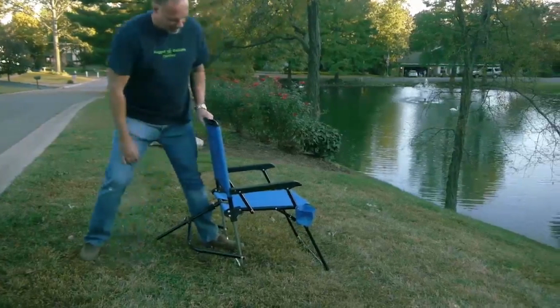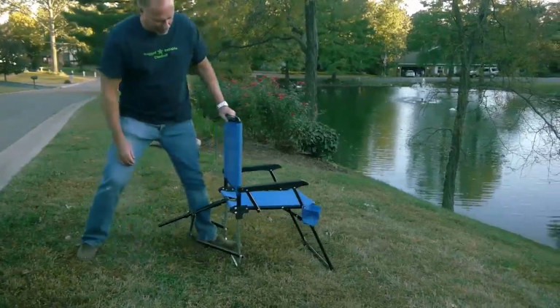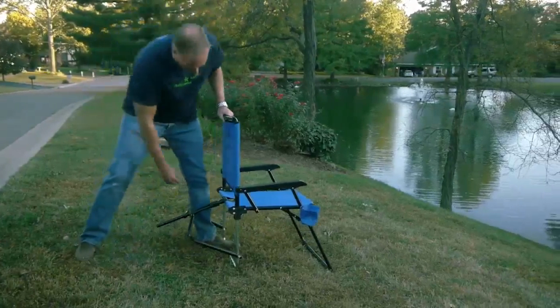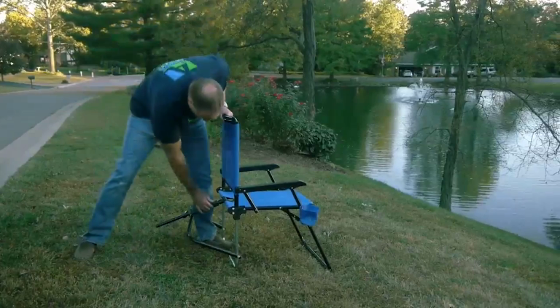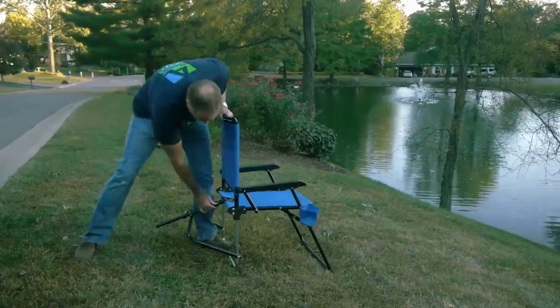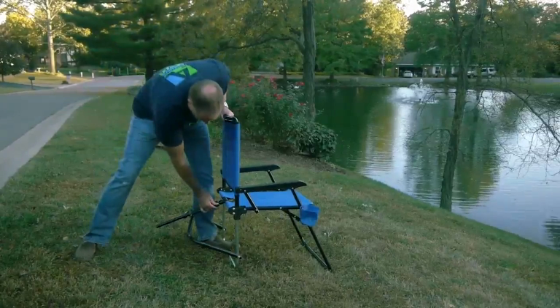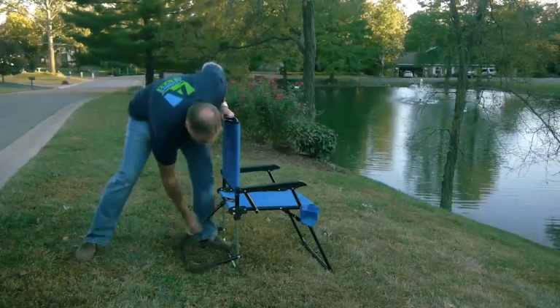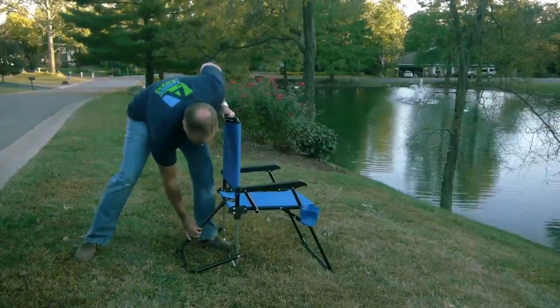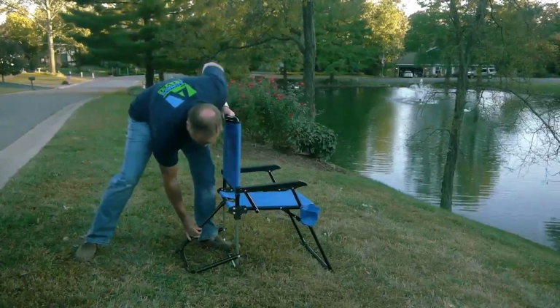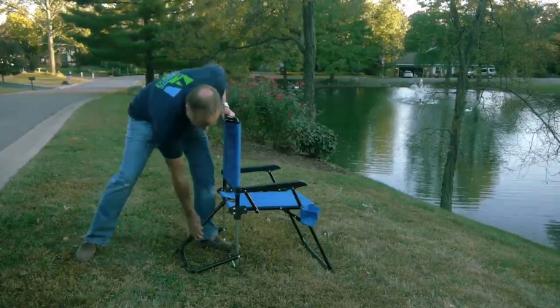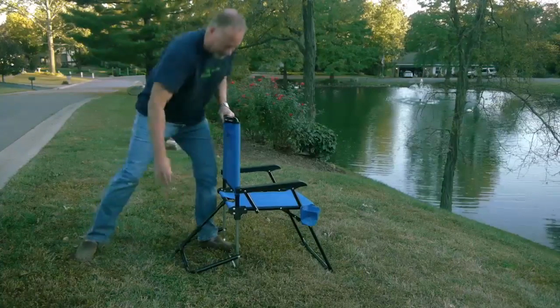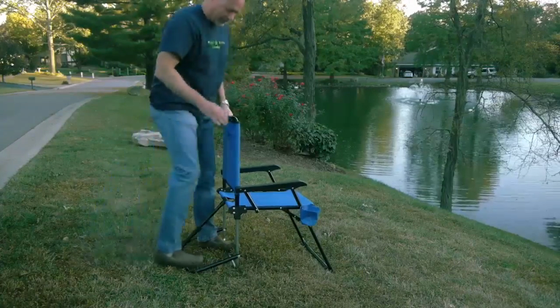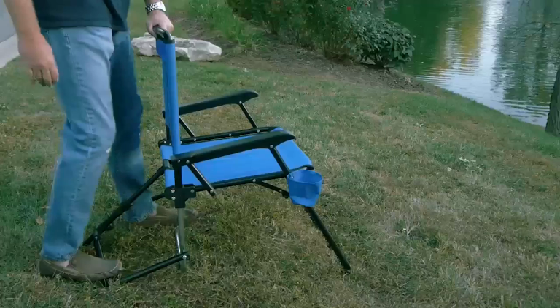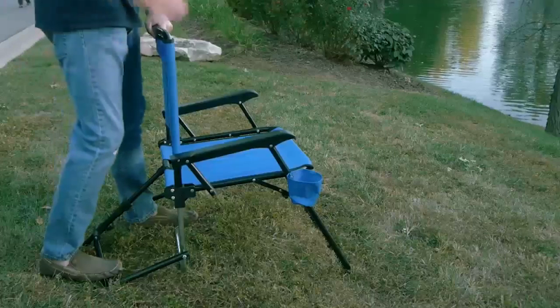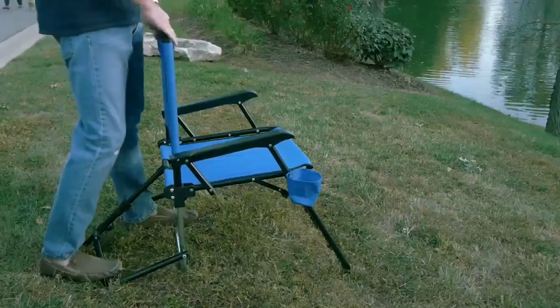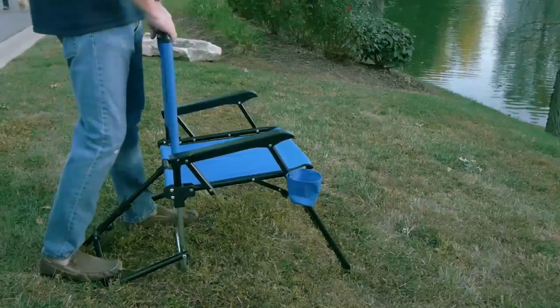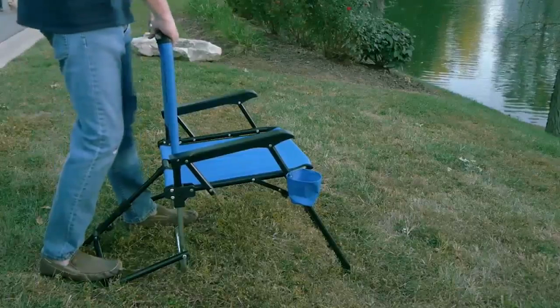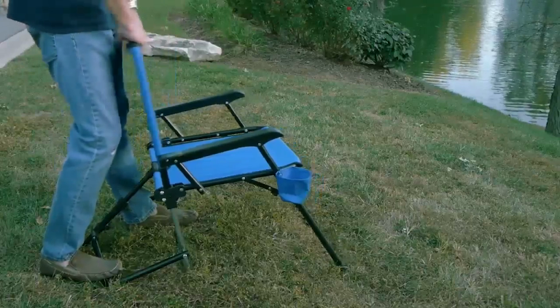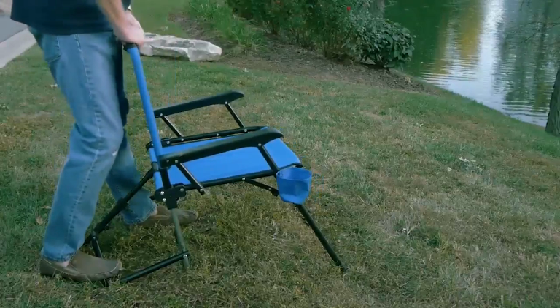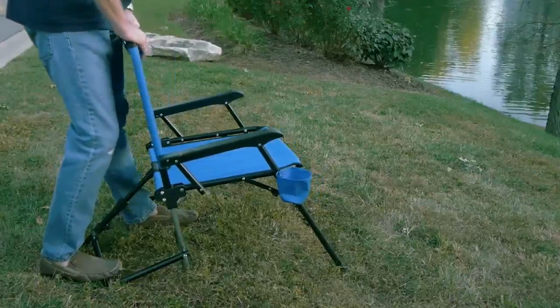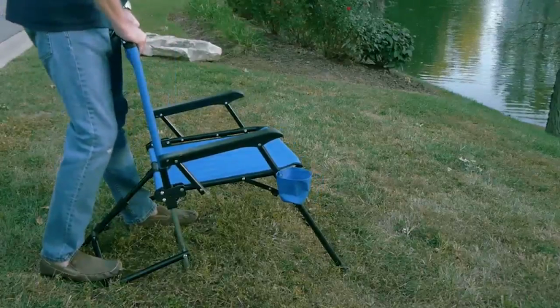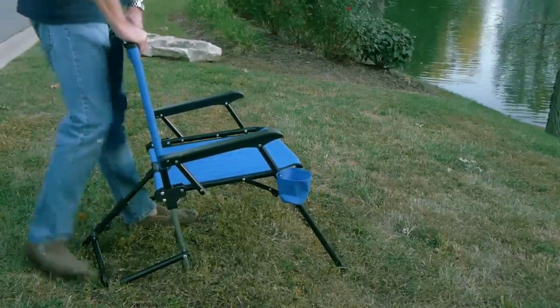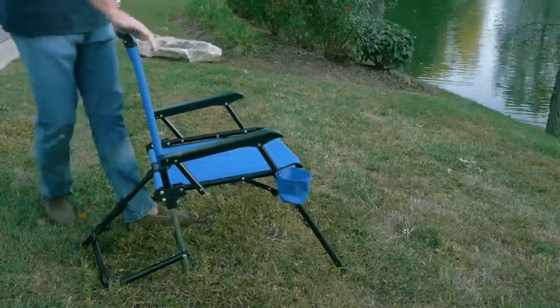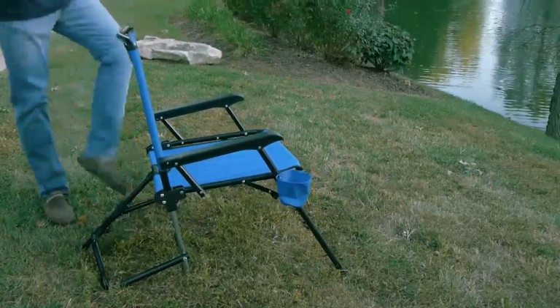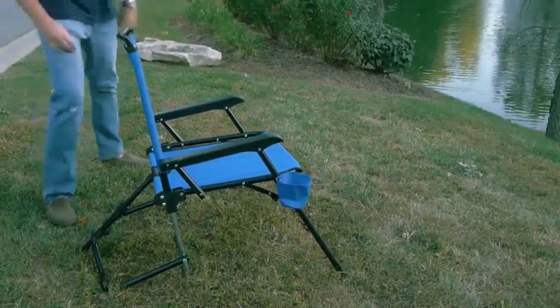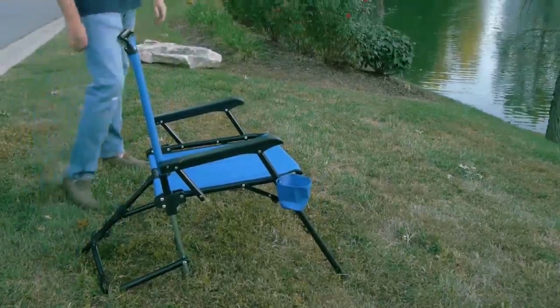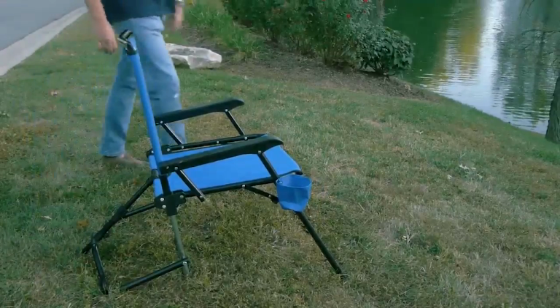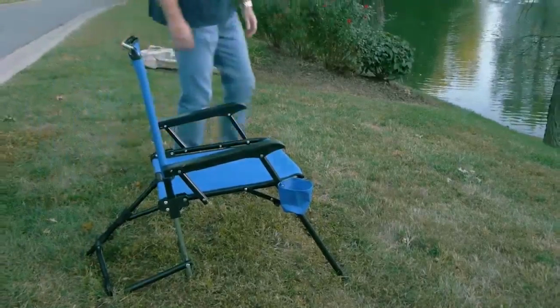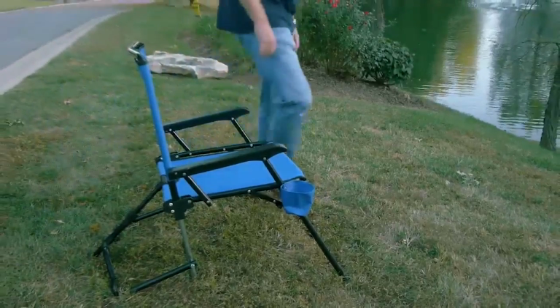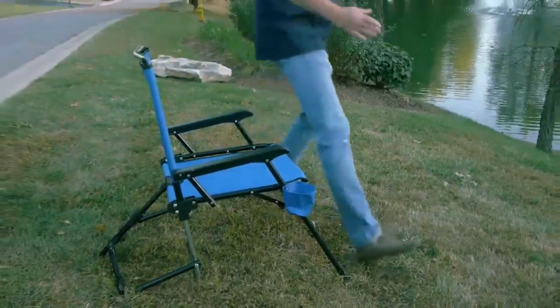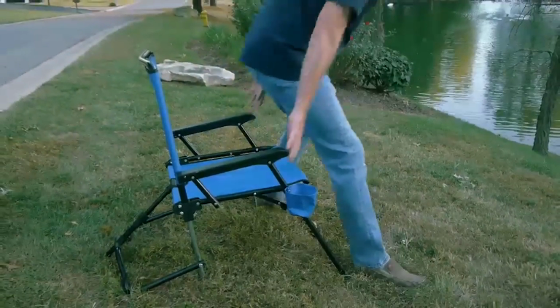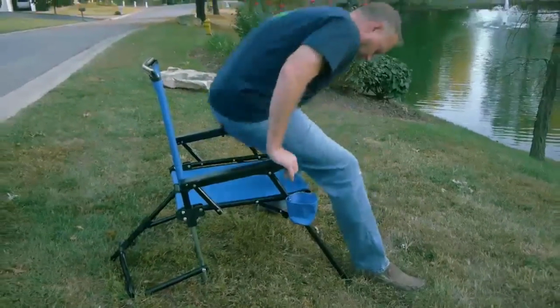Then simply push the chair forward, pull the knob out, and push the back brace all the way to the ground. Now stand on both the brace and the back leg and pull the chair back until it clicks in place. Now you're in a perfectly locked level position regardless of the slope of the hill.